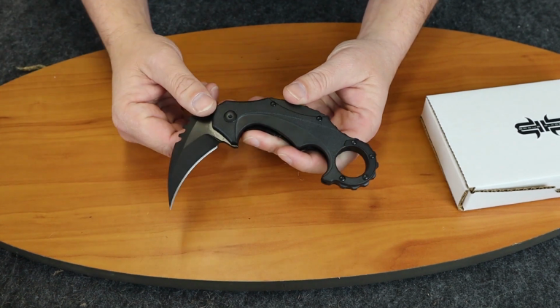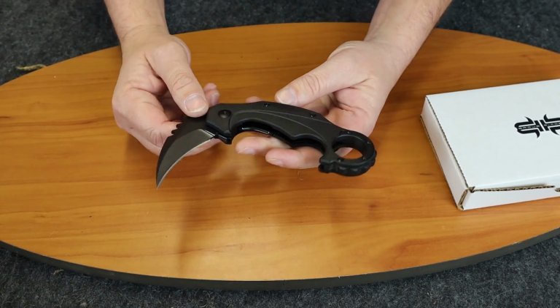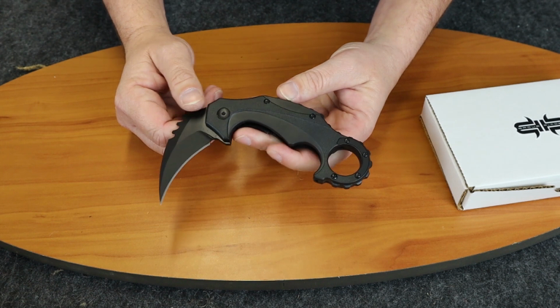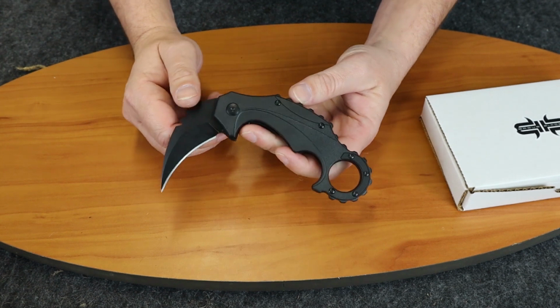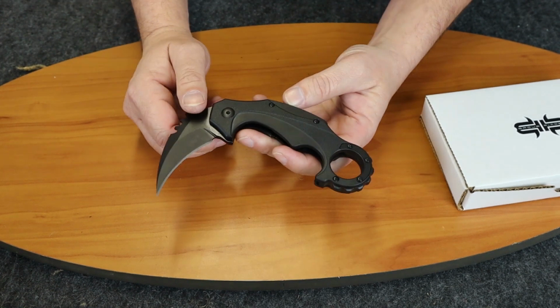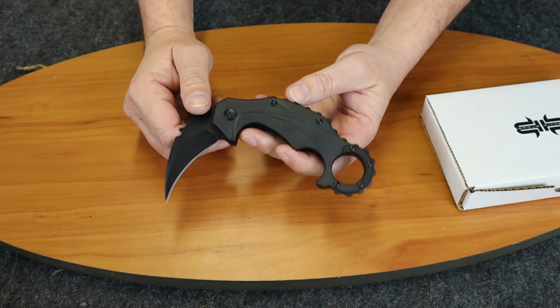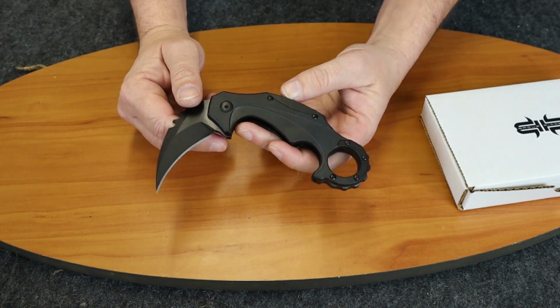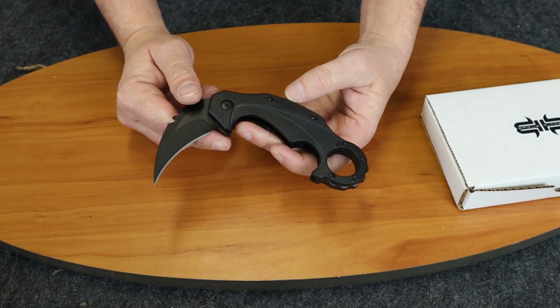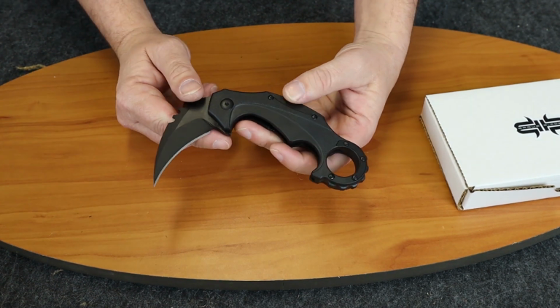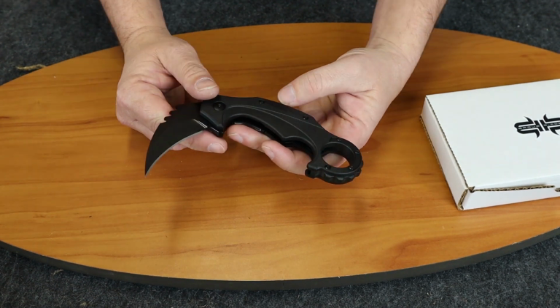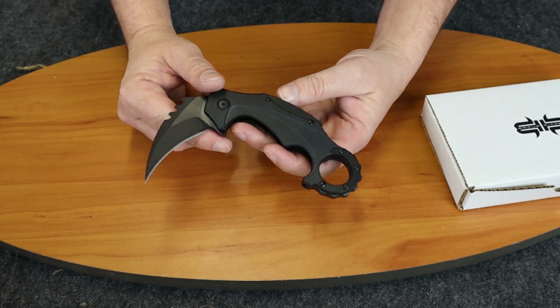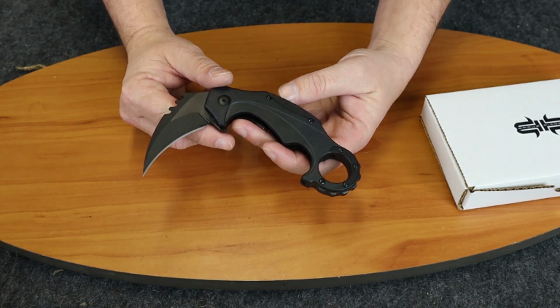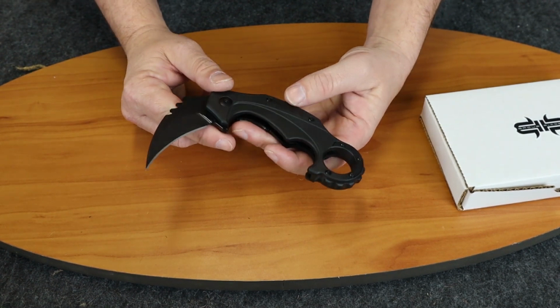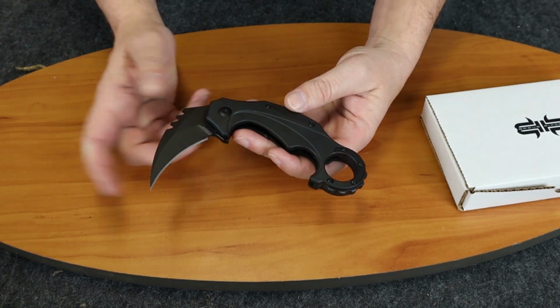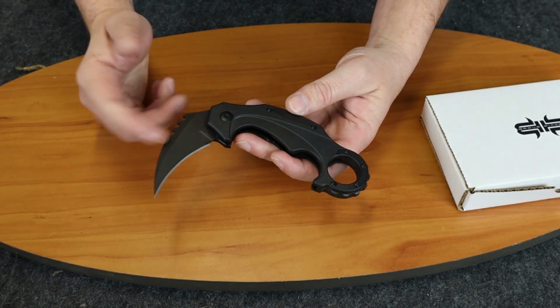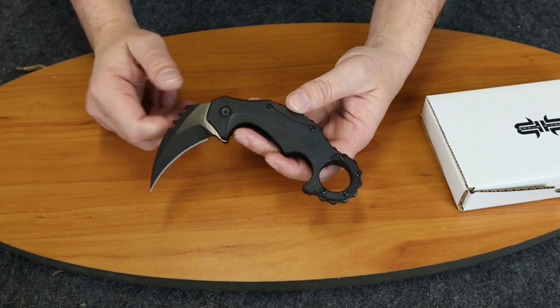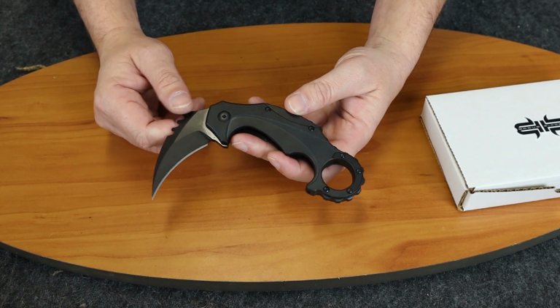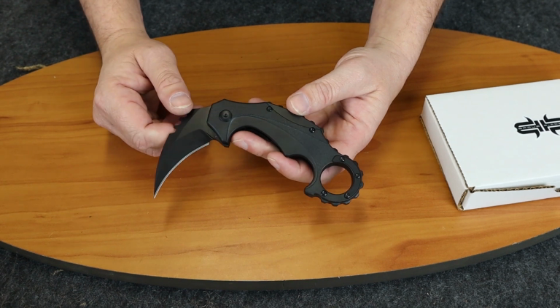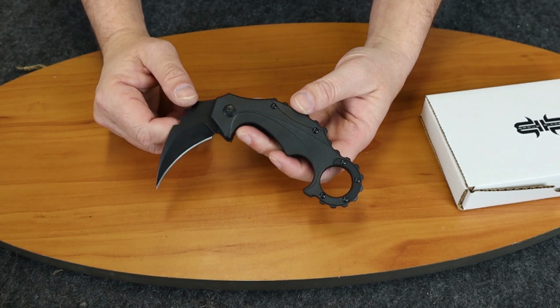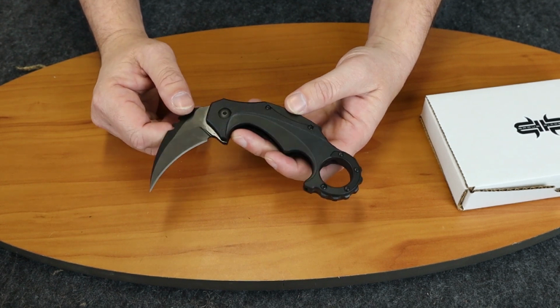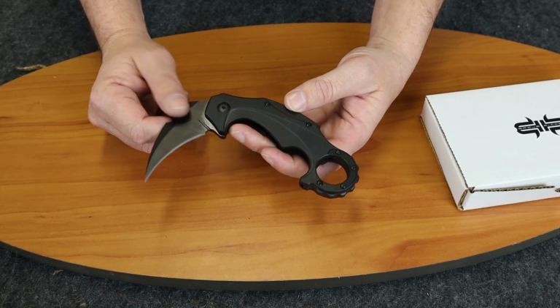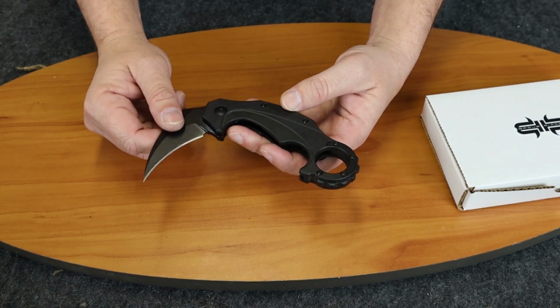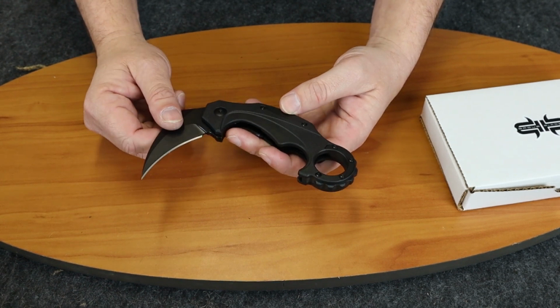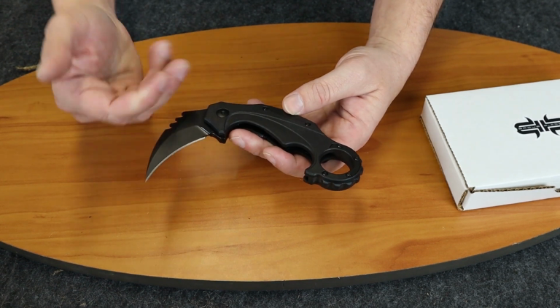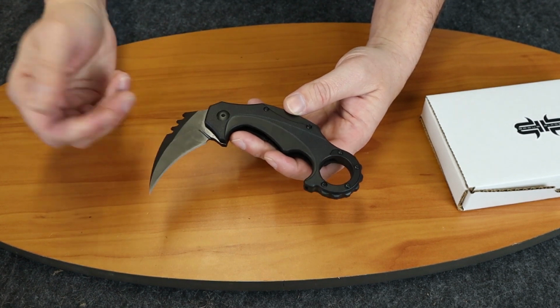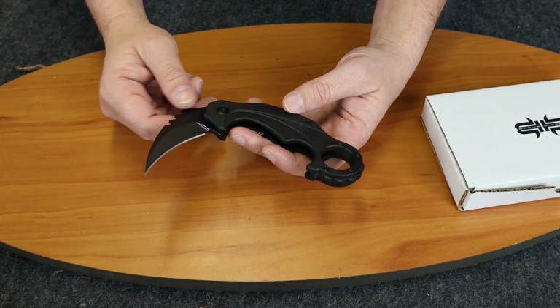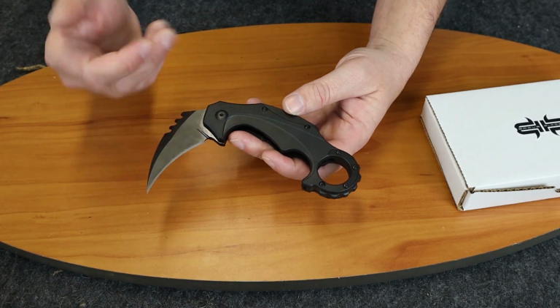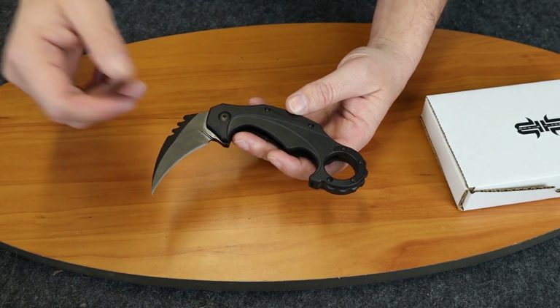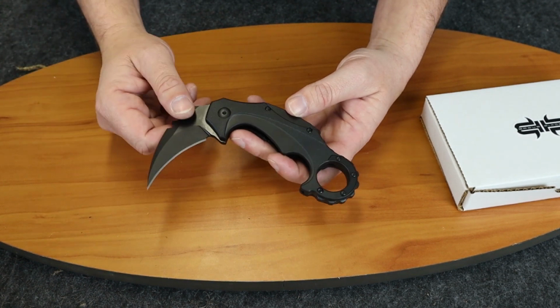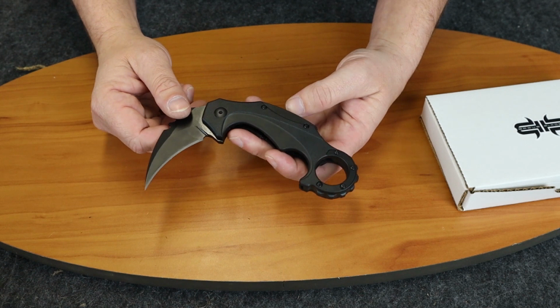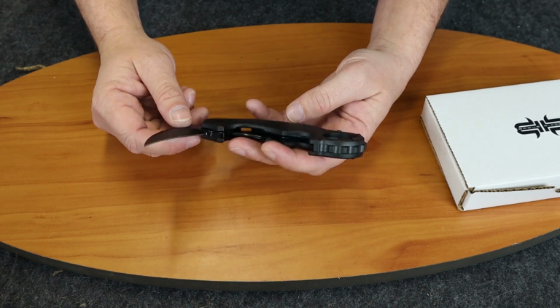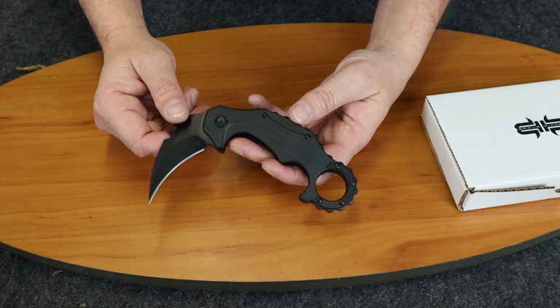So once again this is the Brouse Blades Enforcer, the import version. It also comes with a stonewash blade — there are different blades and handles that you can get it in.